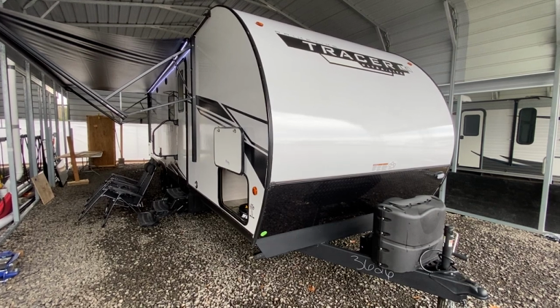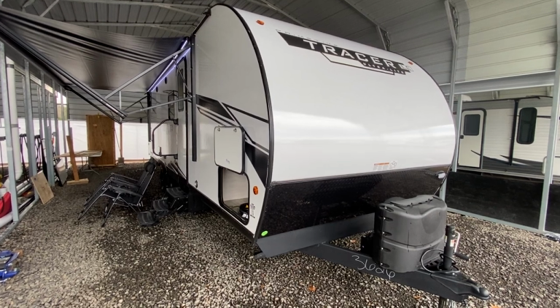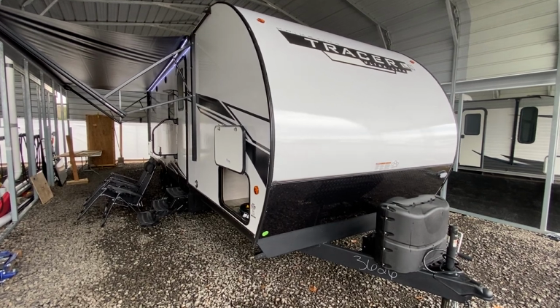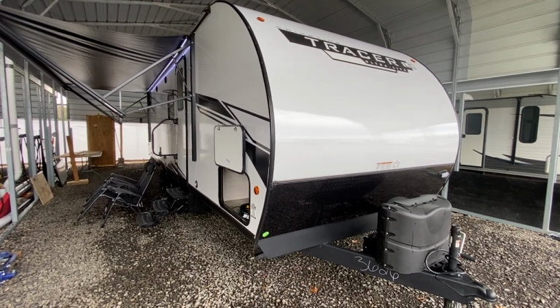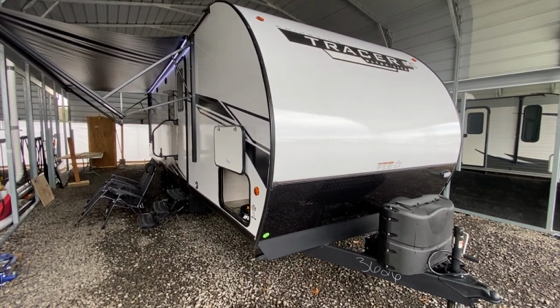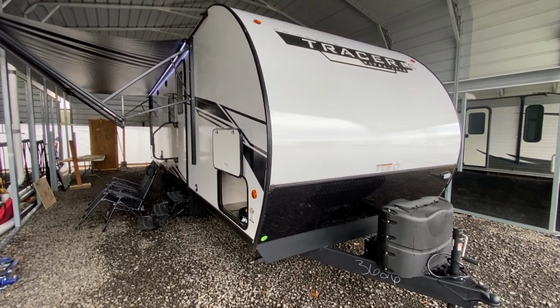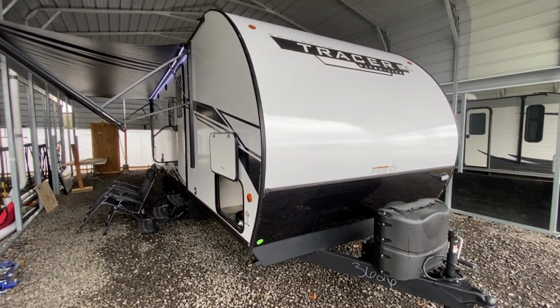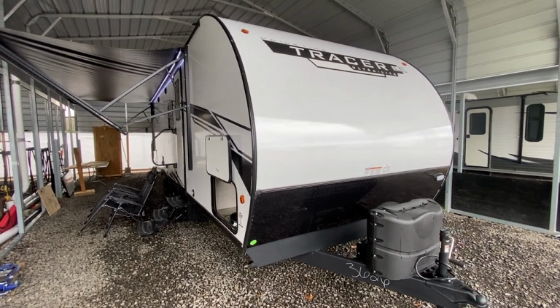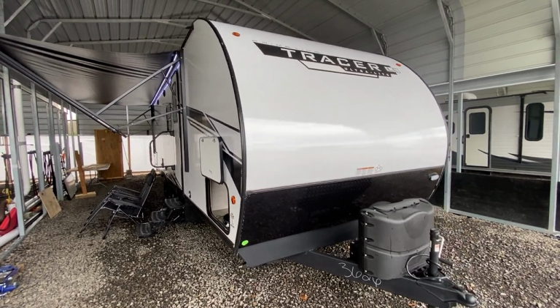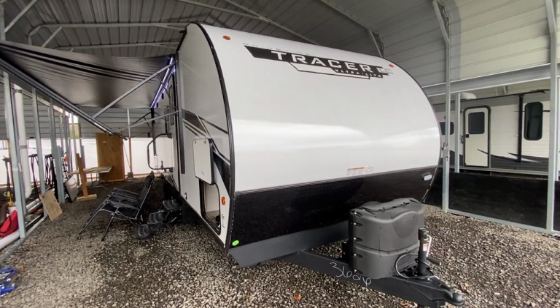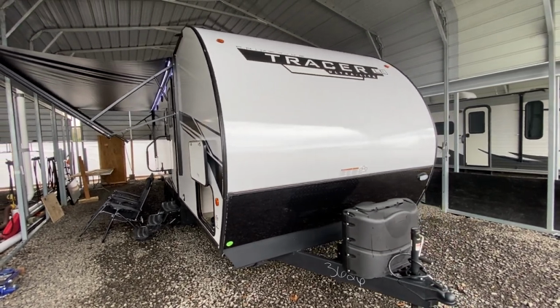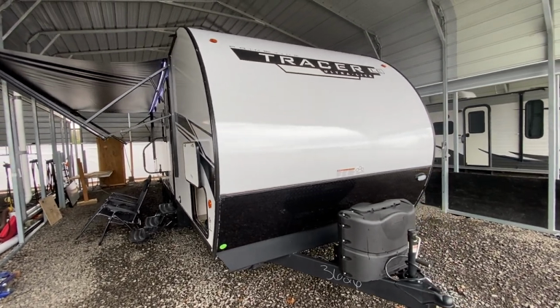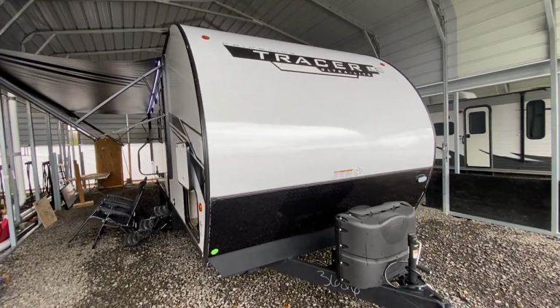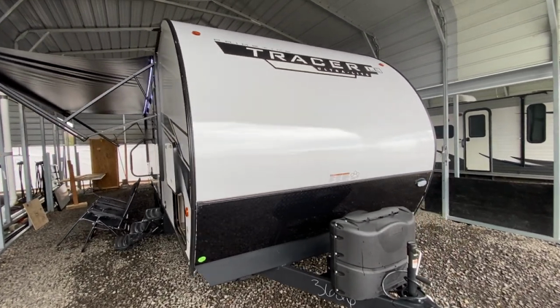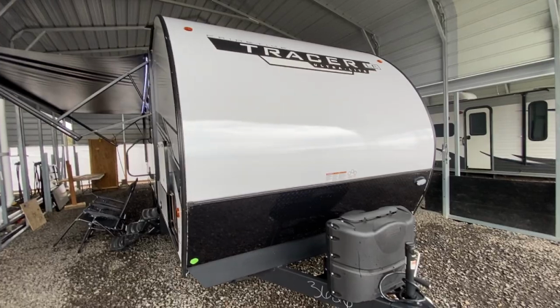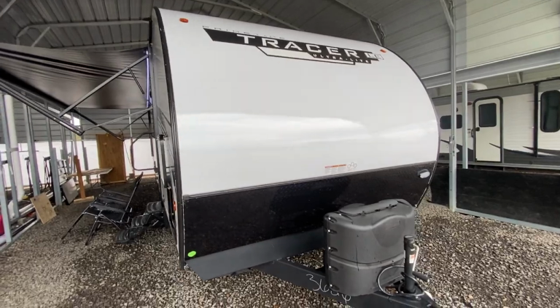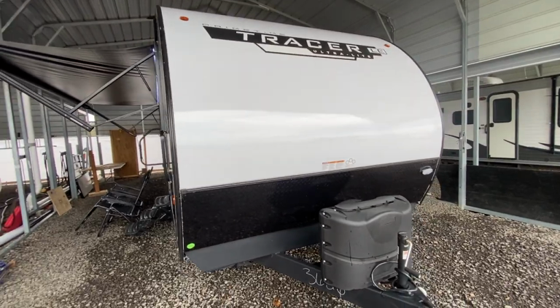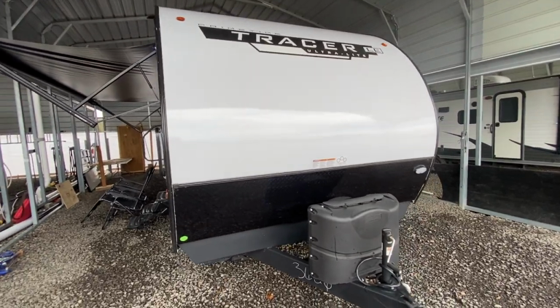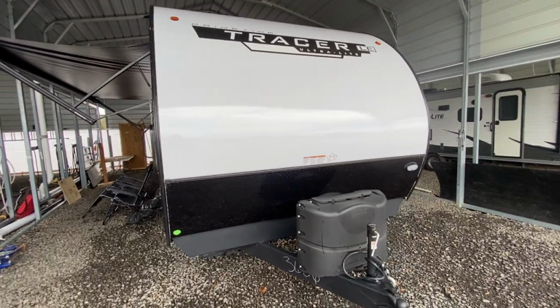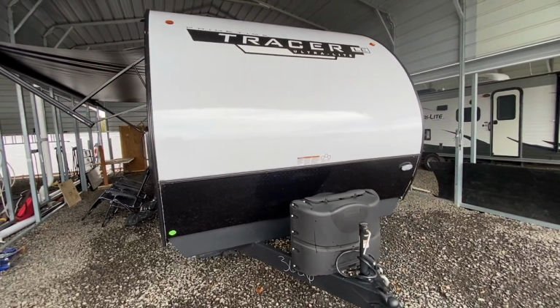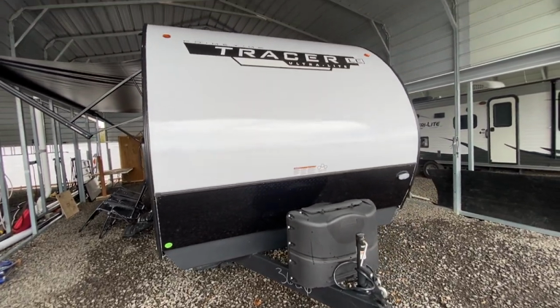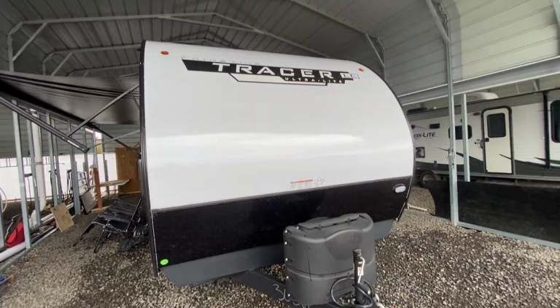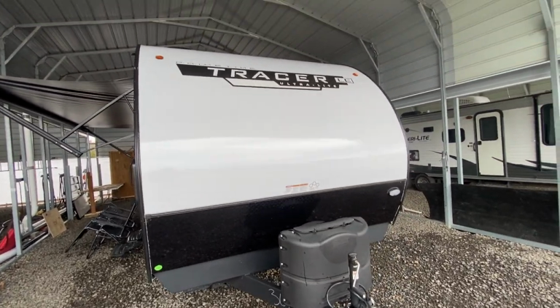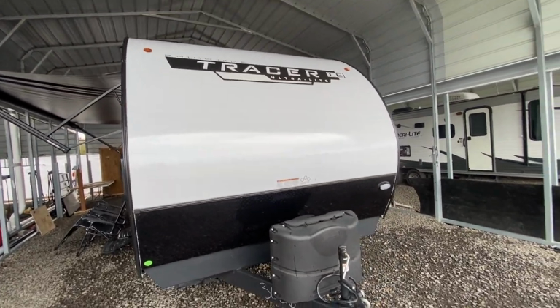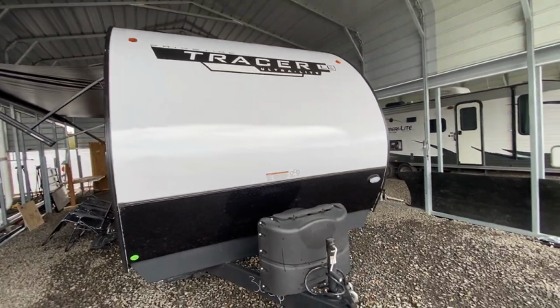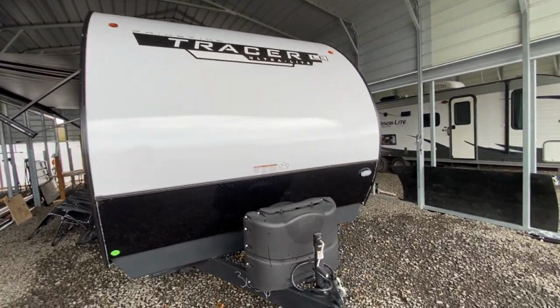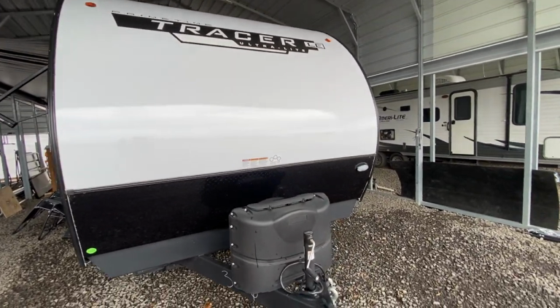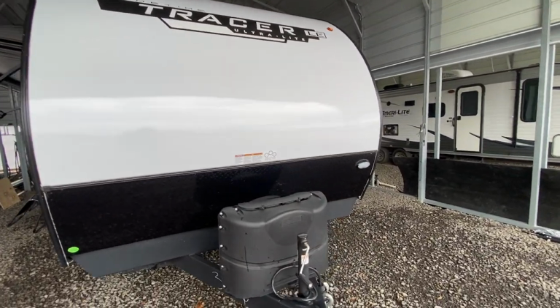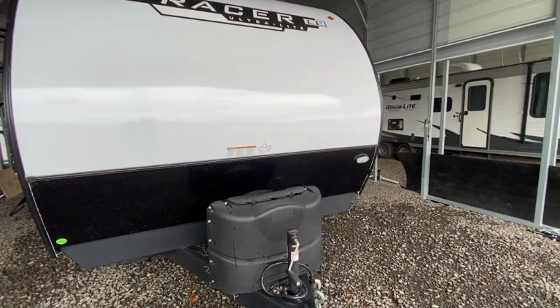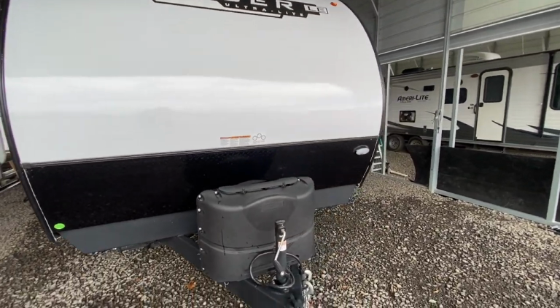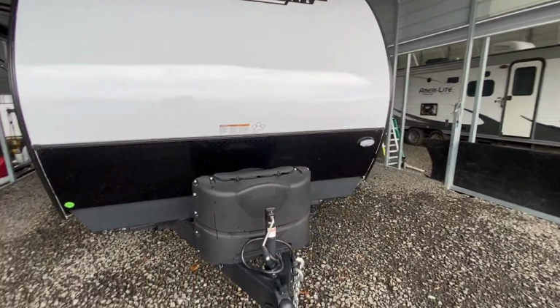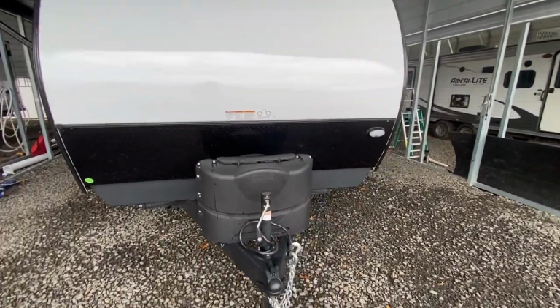Well, this is afternoon. I'm shooting a video of one of our brand new Primetime Tracers. This here is one of the most popular floor plans out there — it's the 260BHSLE.